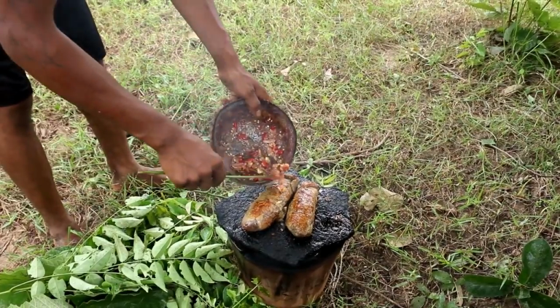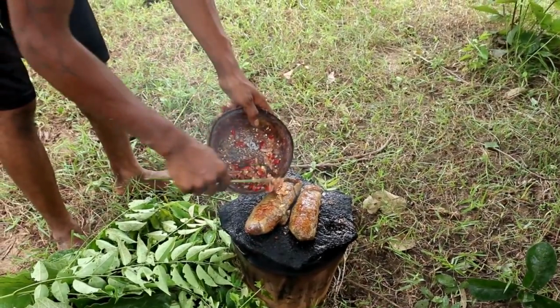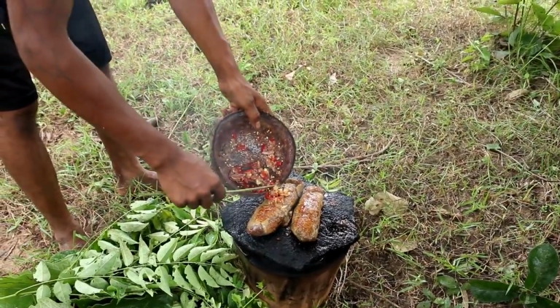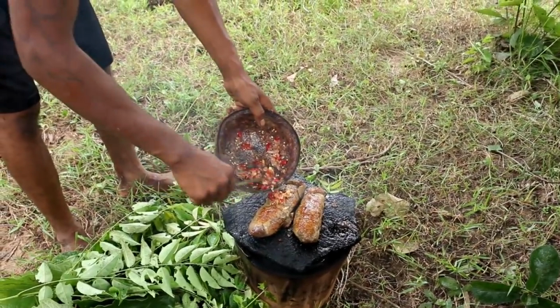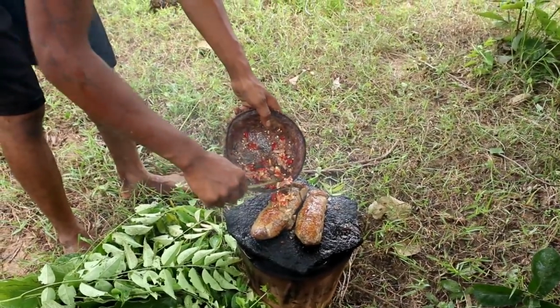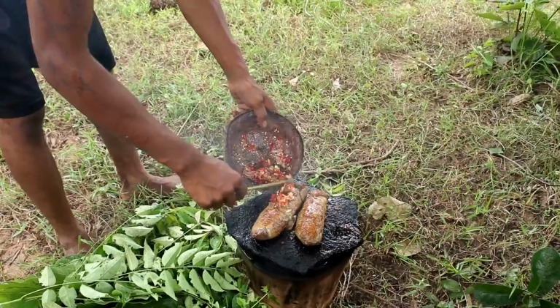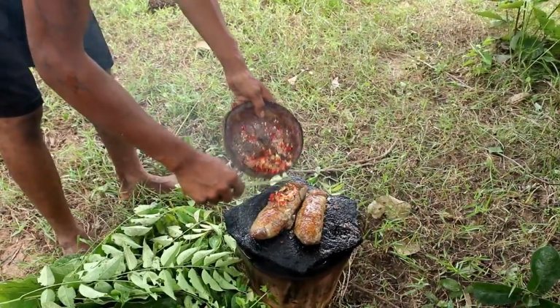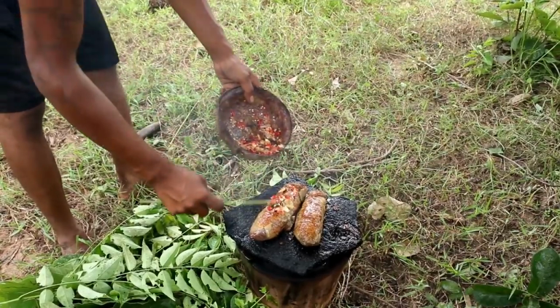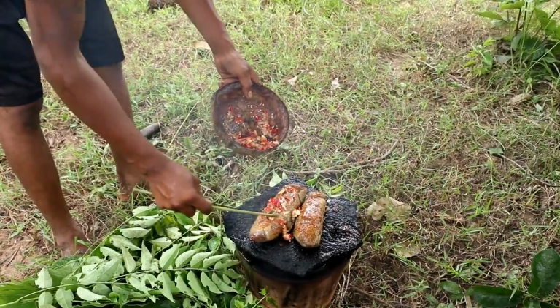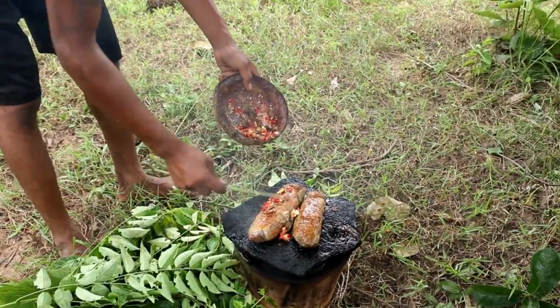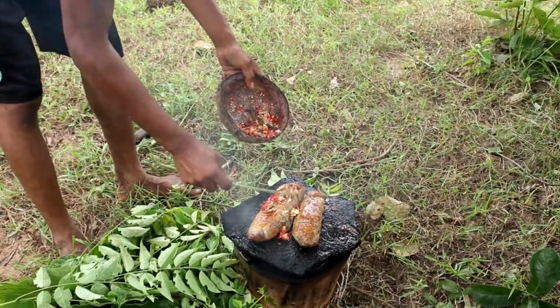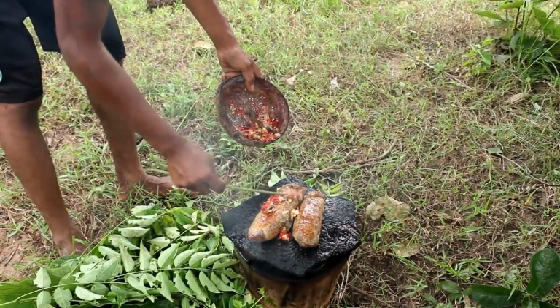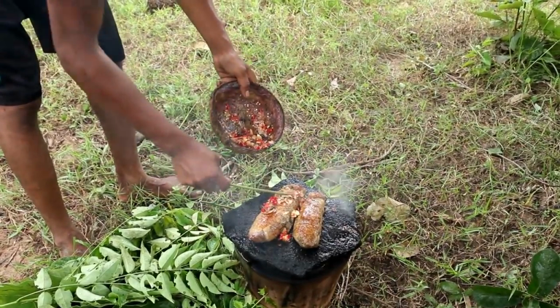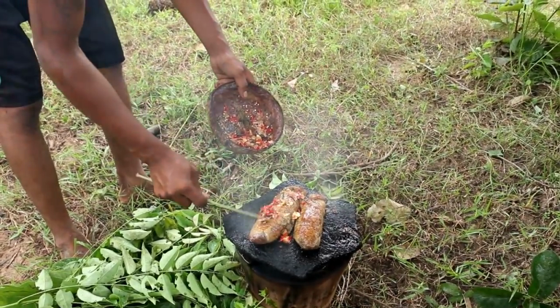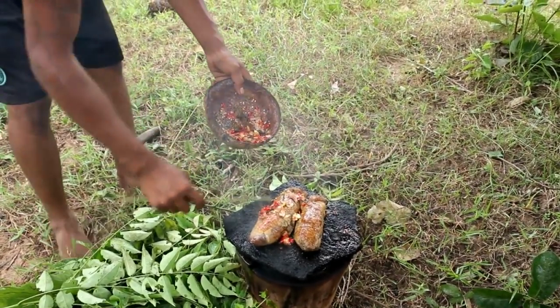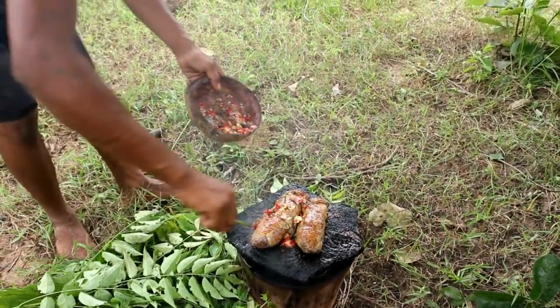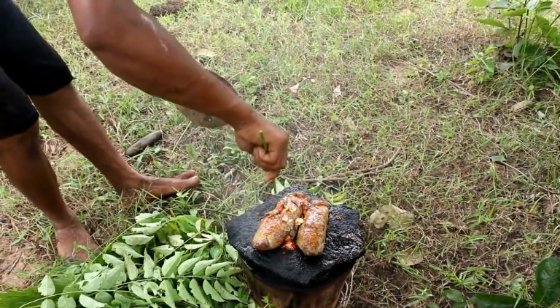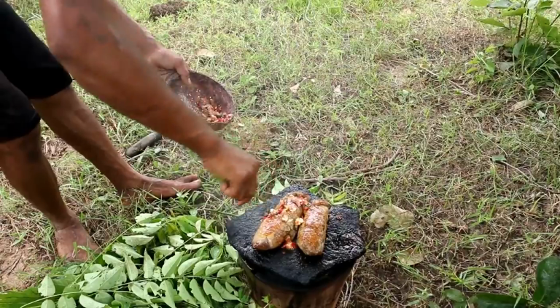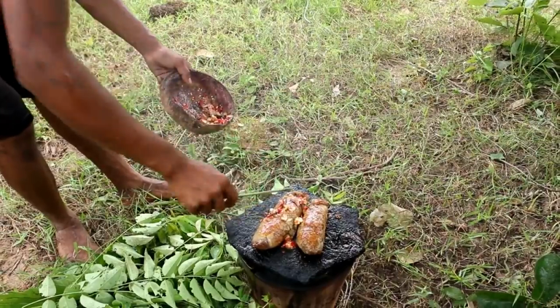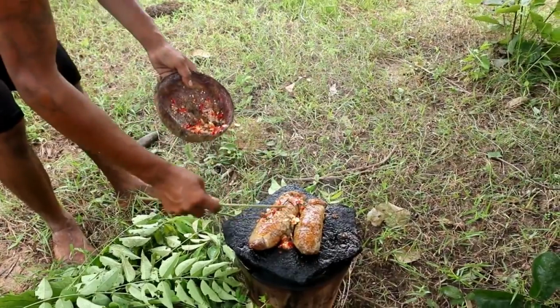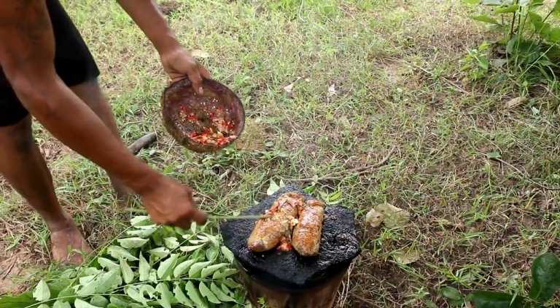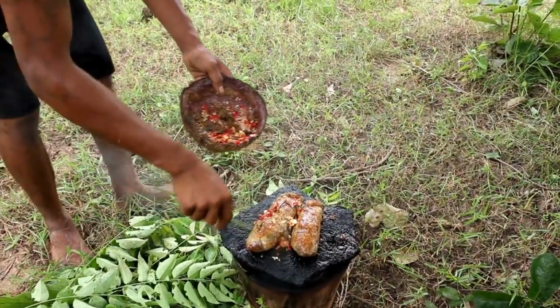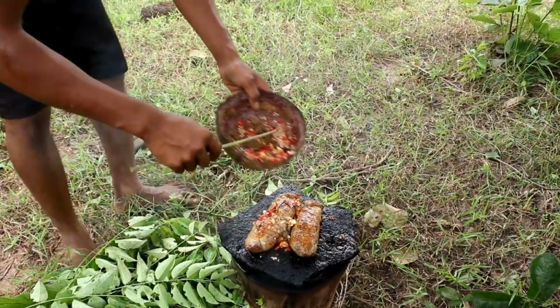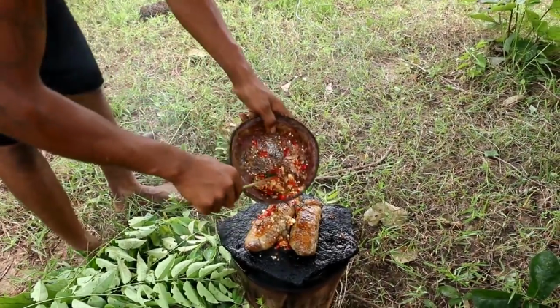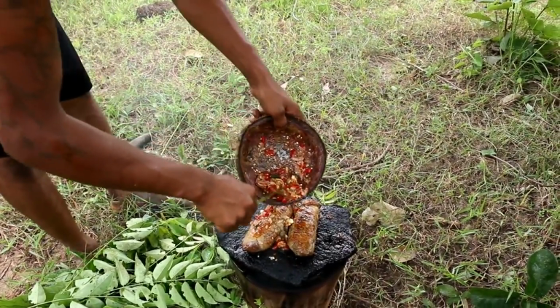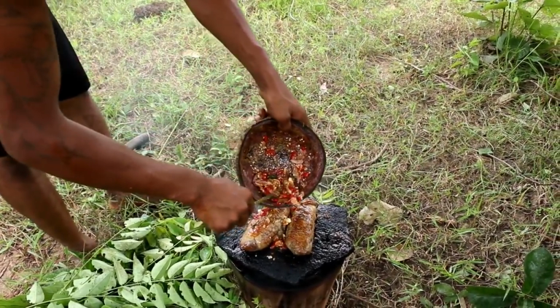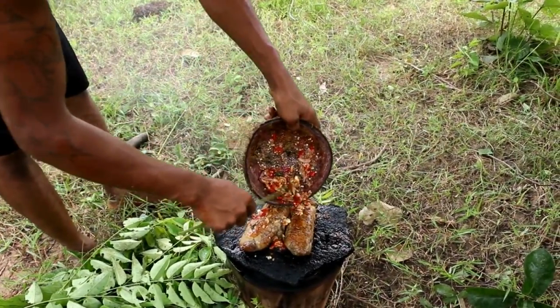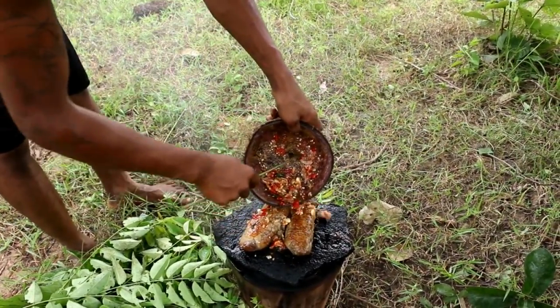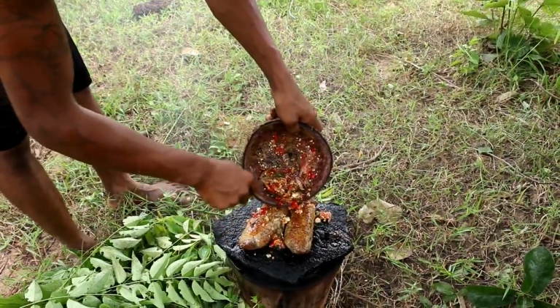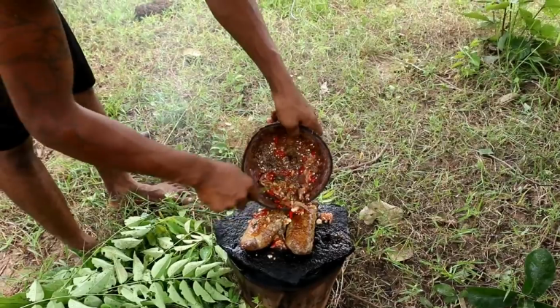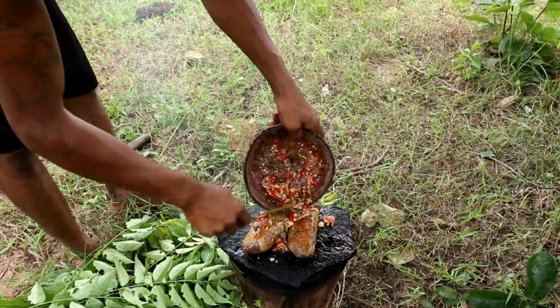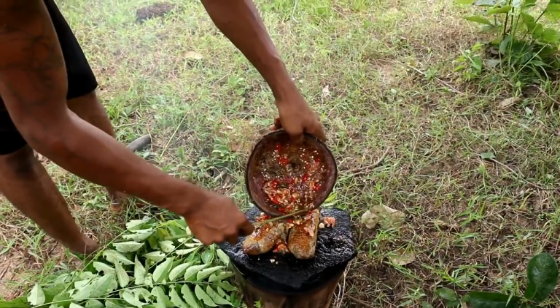Pour the heat and pour it. Then pour in oil. I'll pour it. There's a little more mixture than I will do. I'll cook with a little bit of water.